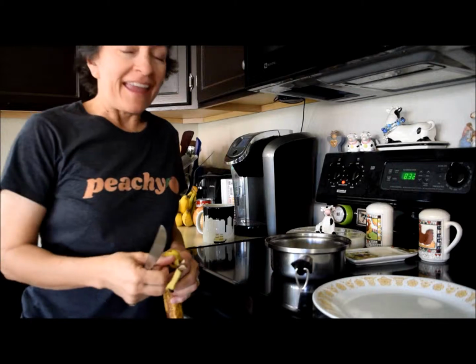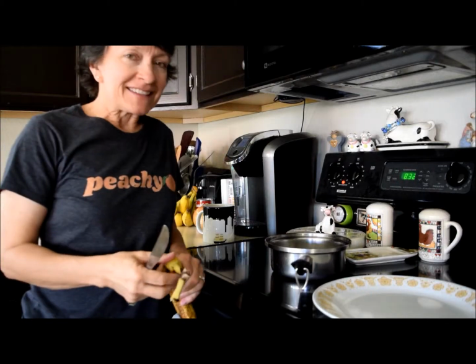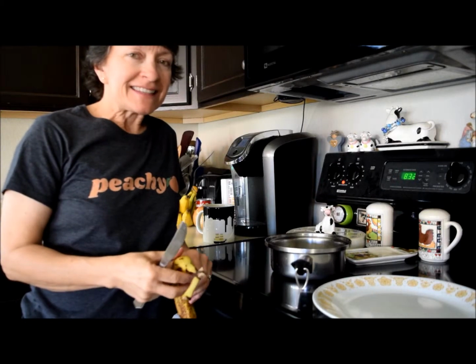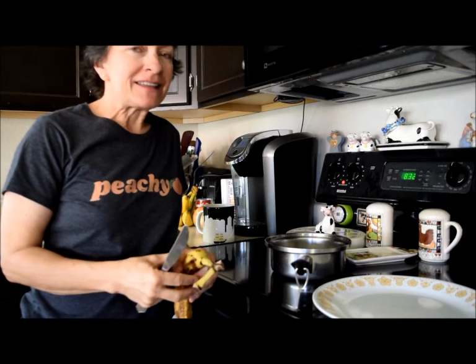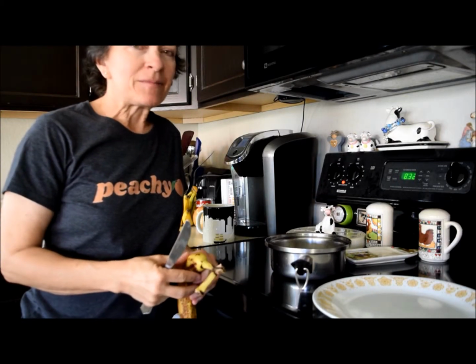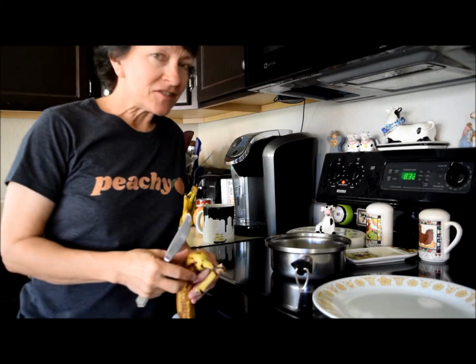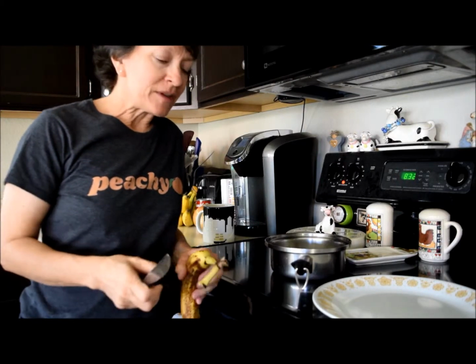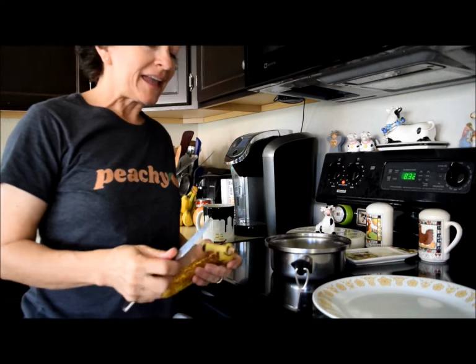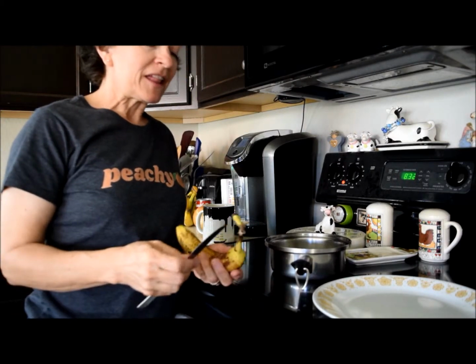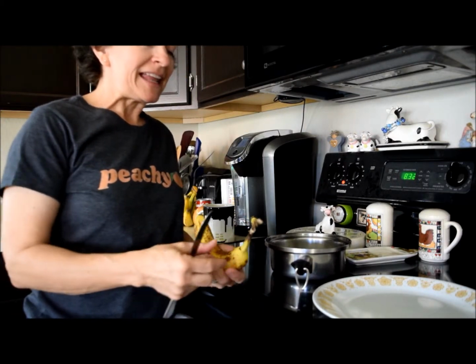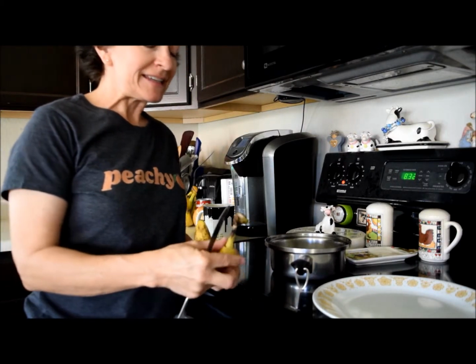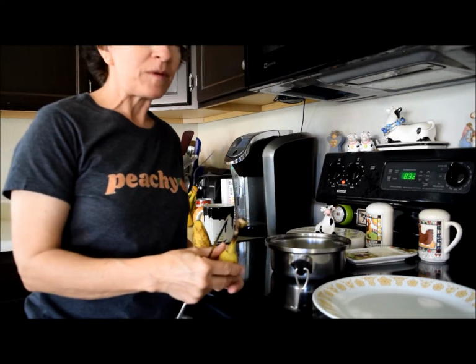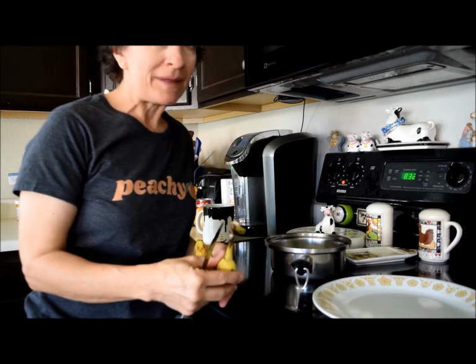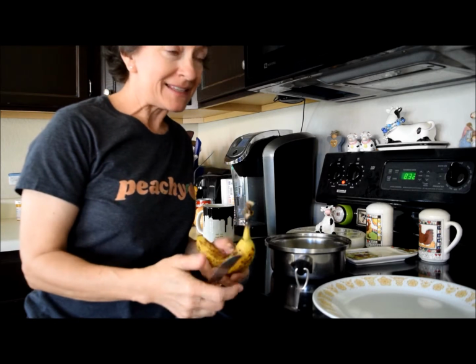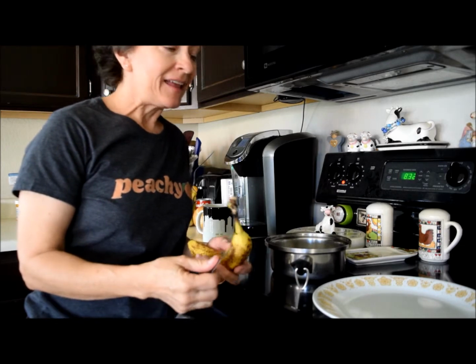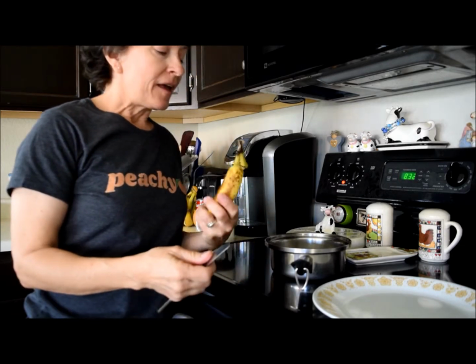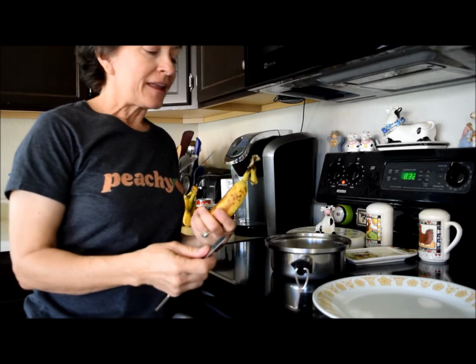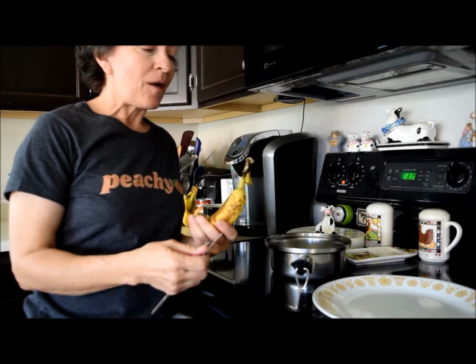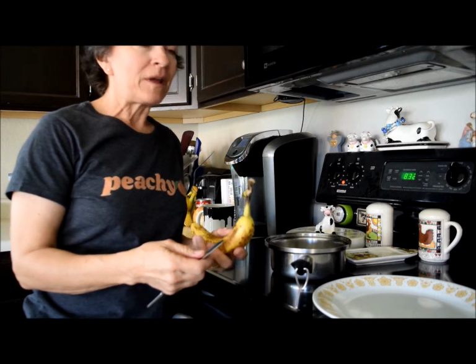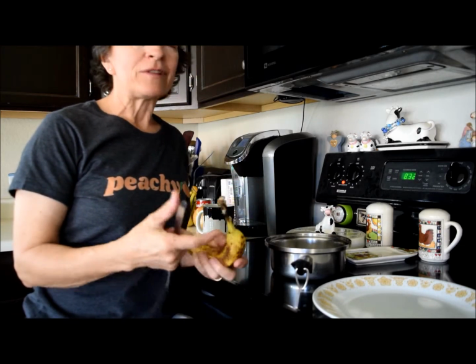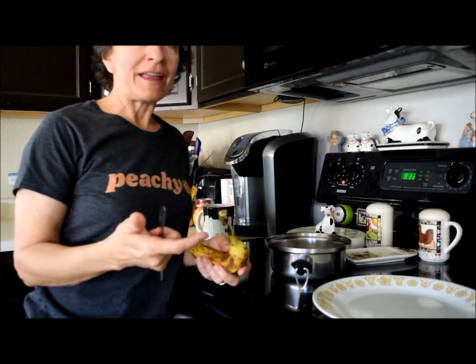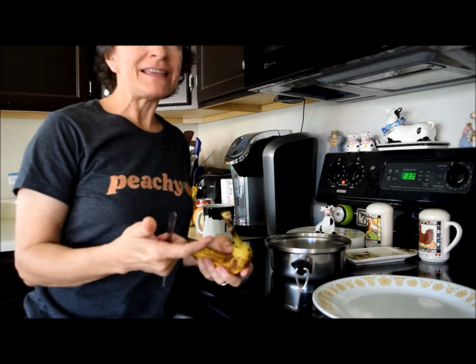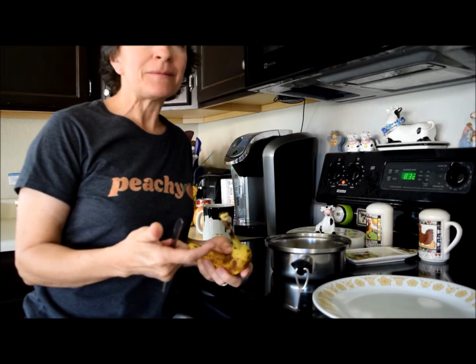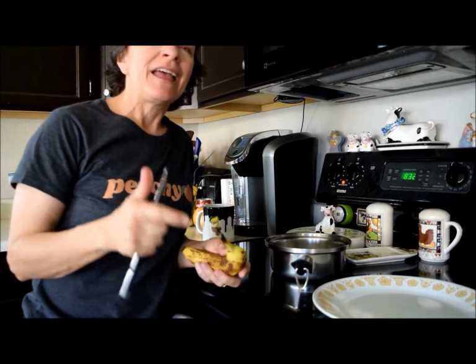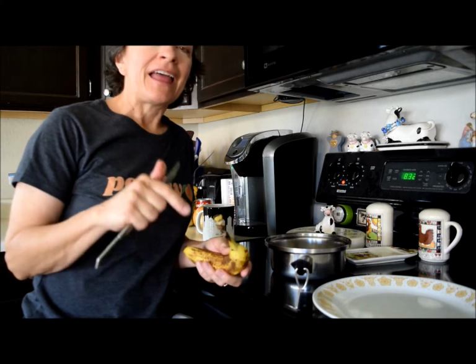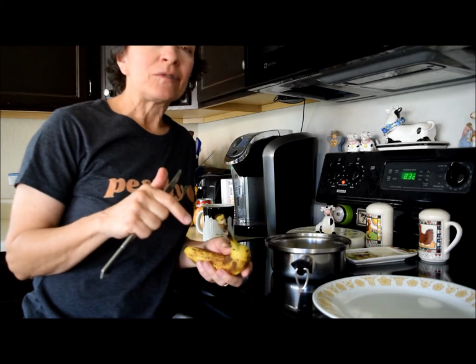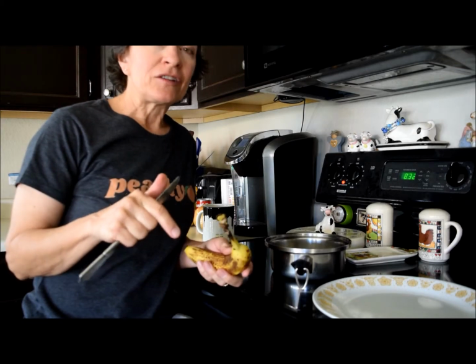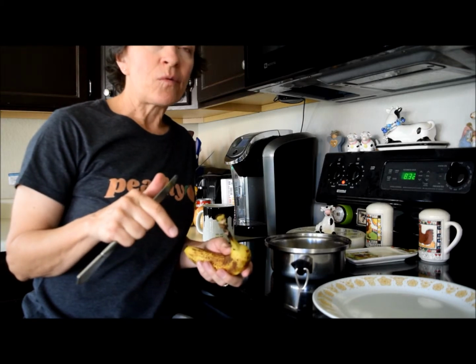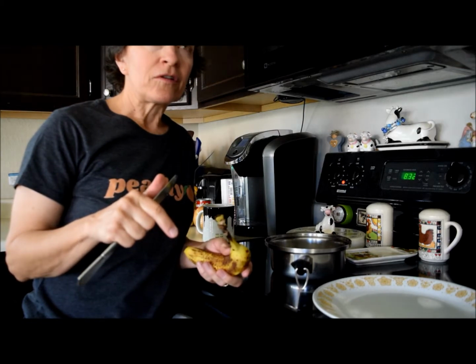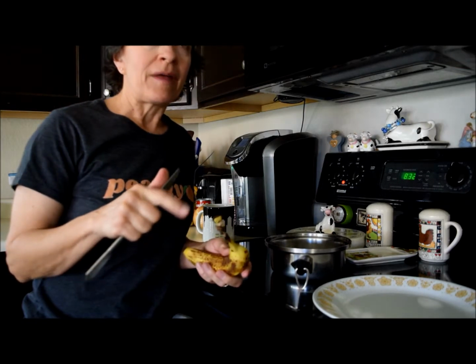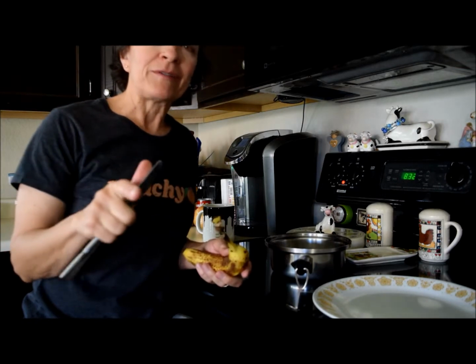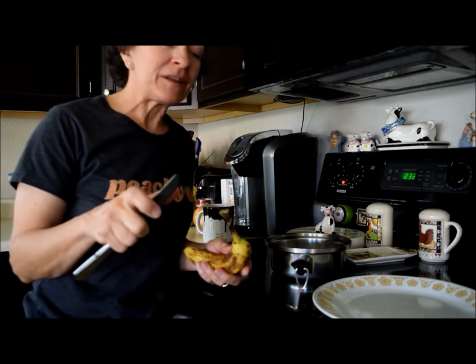Hey guys, this is Melody the massage therapist. My client Nancy told me about banana tea and how it's really high in magnesium and it's really good for helping you sleep at night.